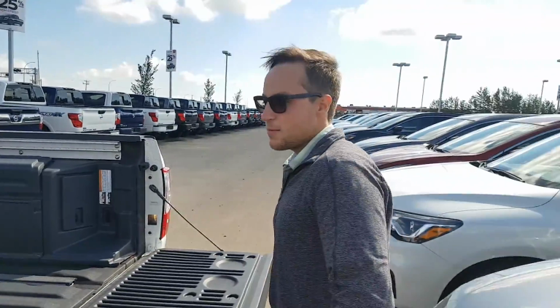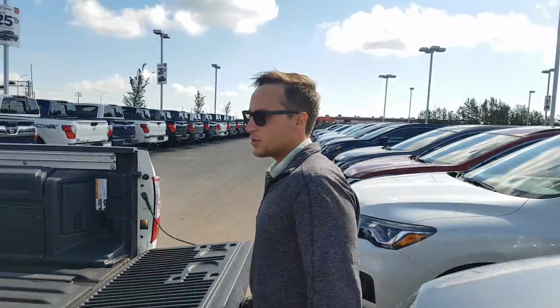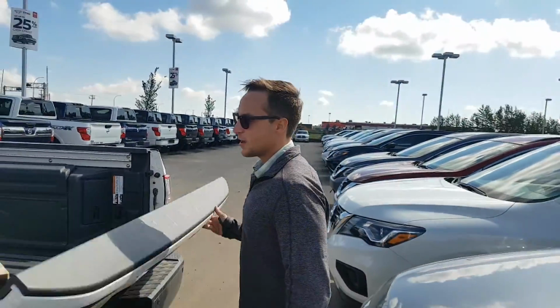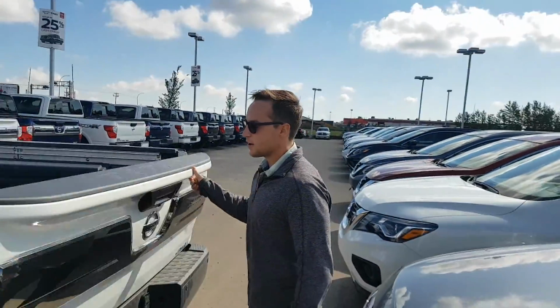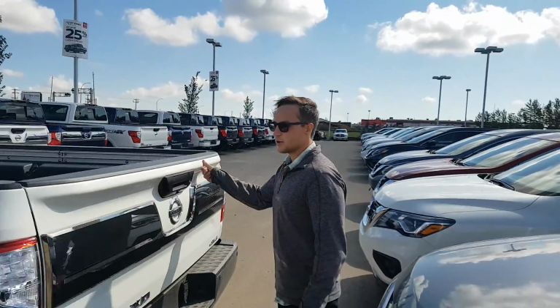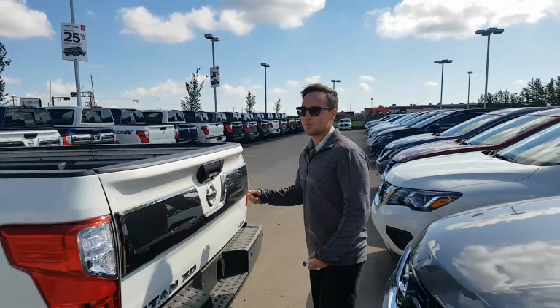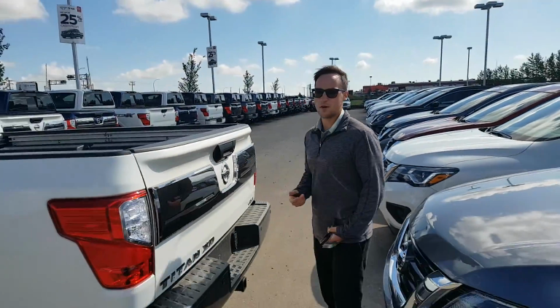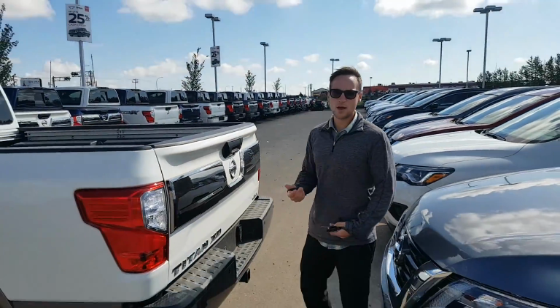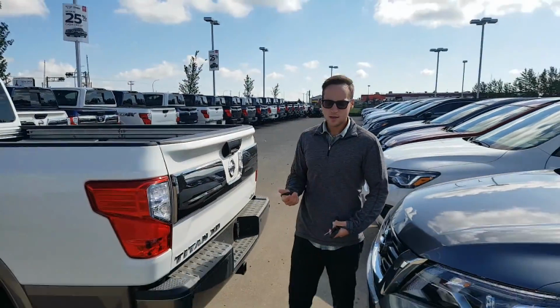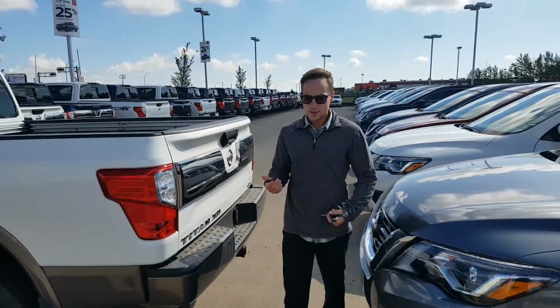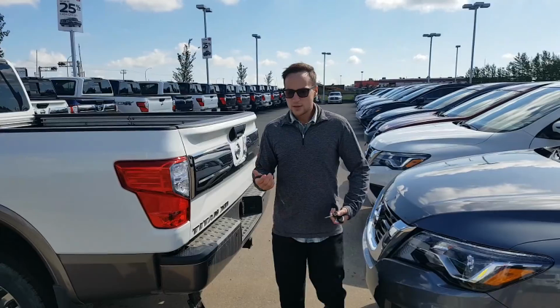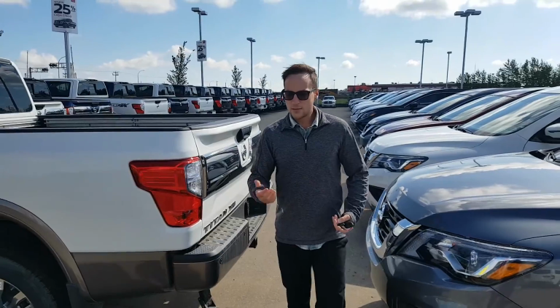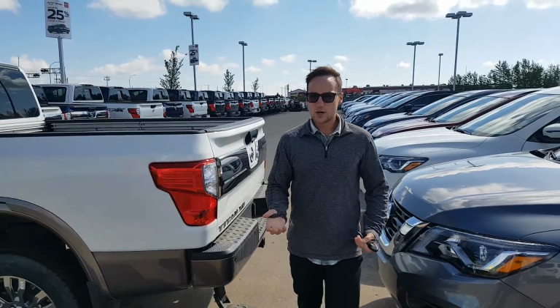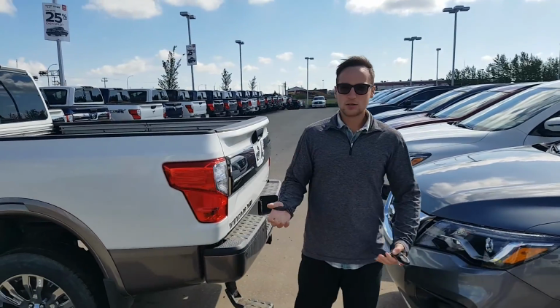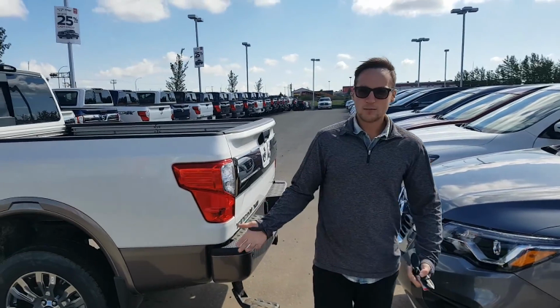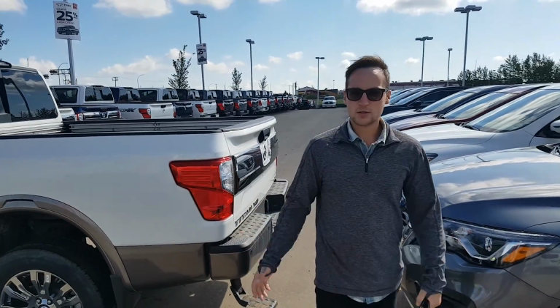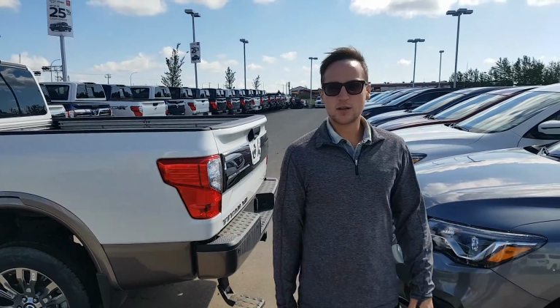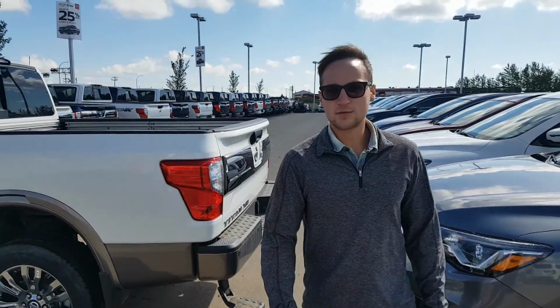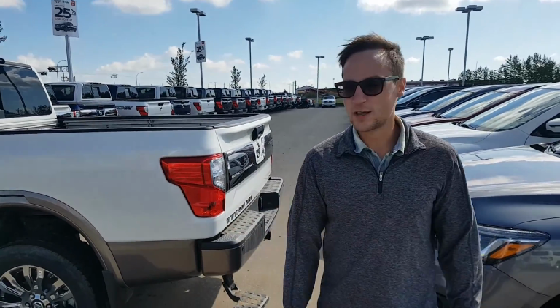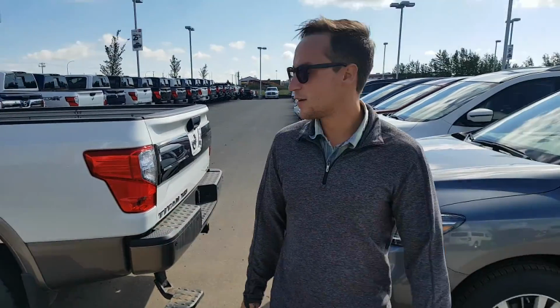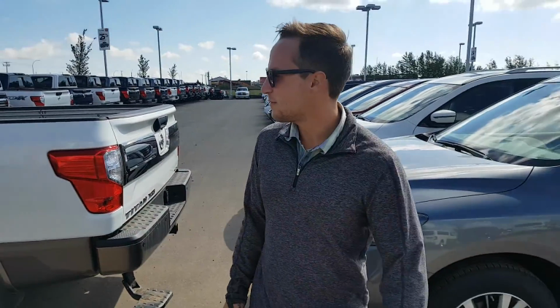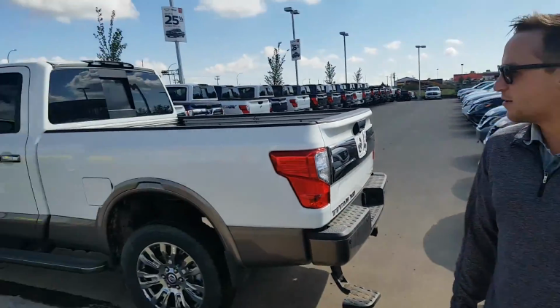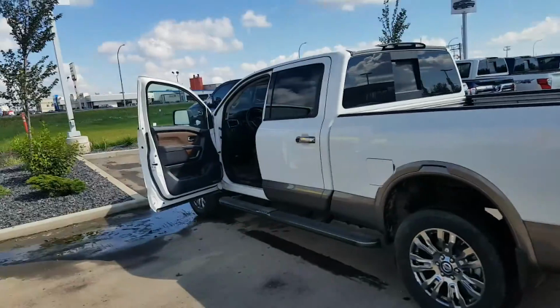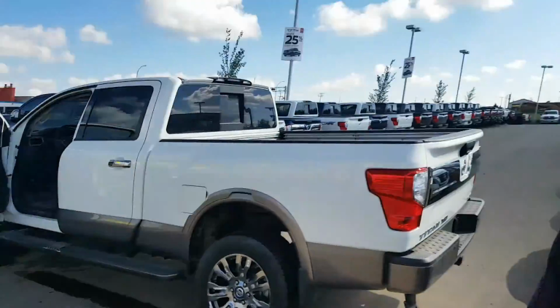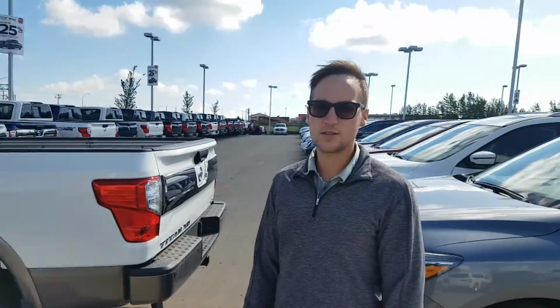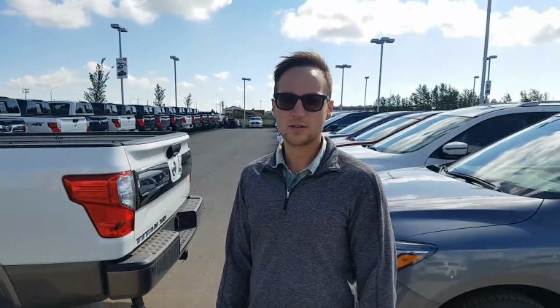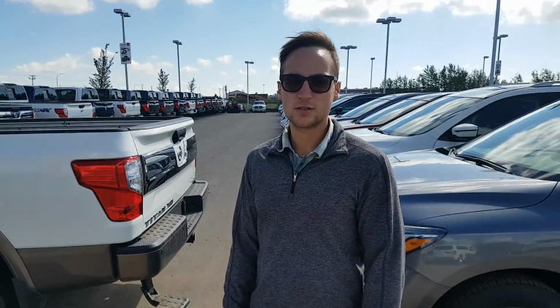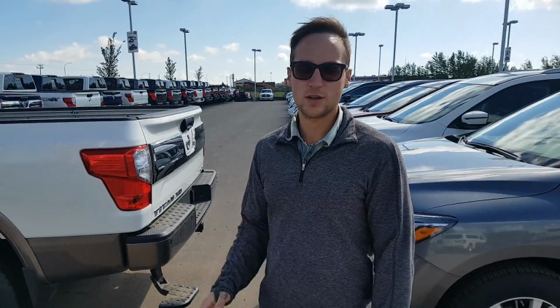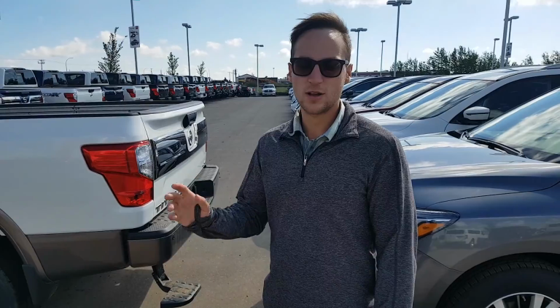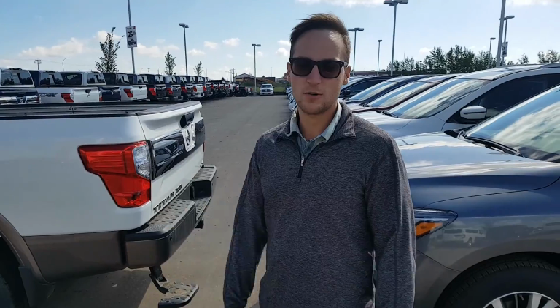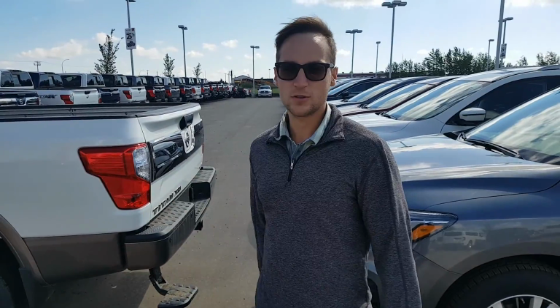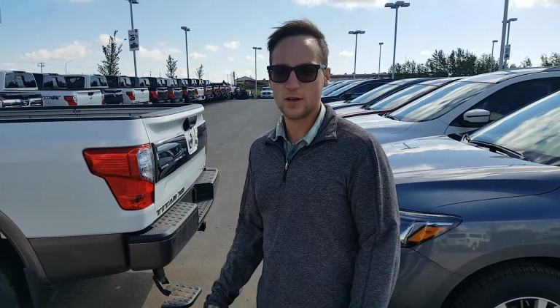Let me know what you think Tanner. I know you live pretty far away, give me a shout, come into the store, take this for a test drive — 780-769-0060. Thanks for your time and I hope you enjoyed the video.